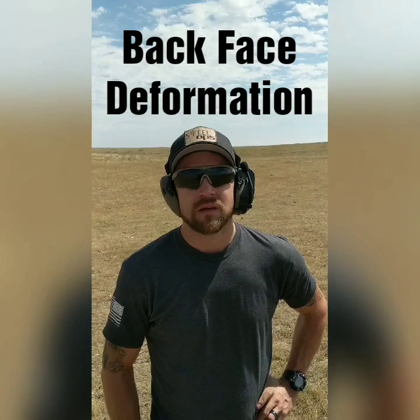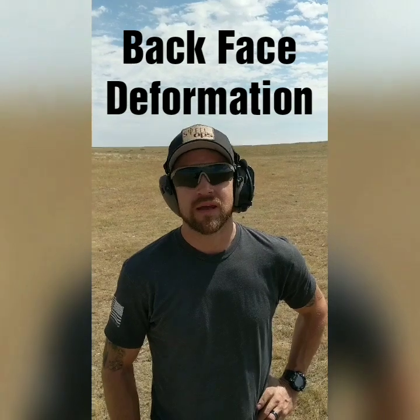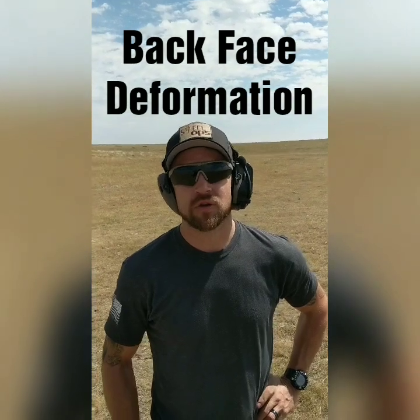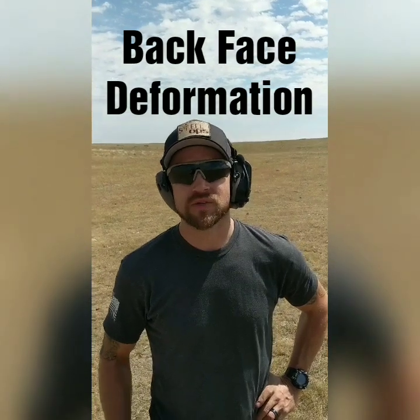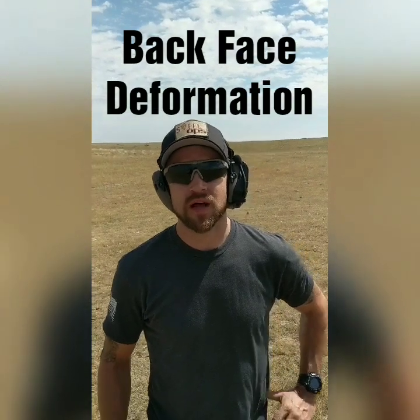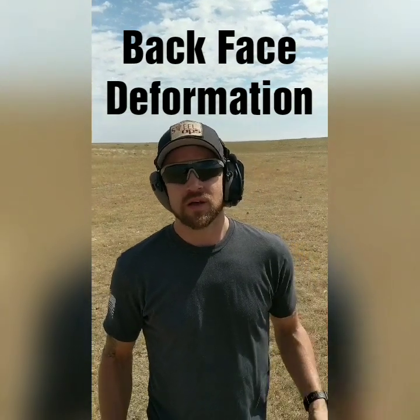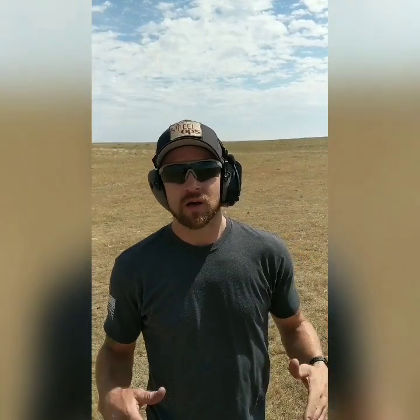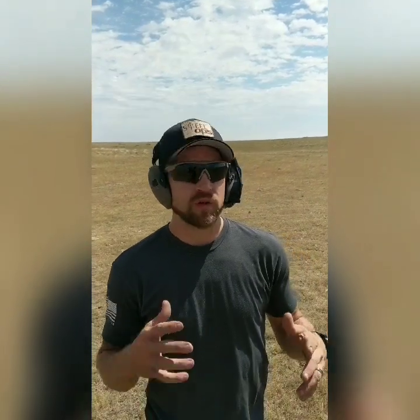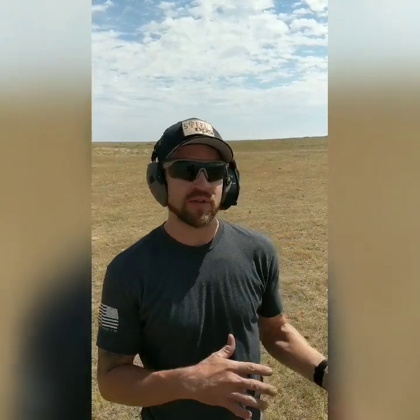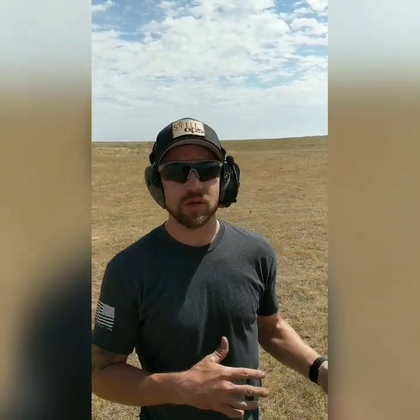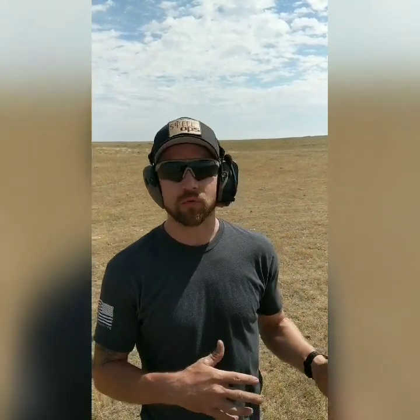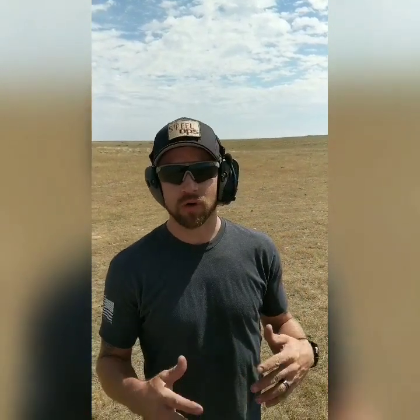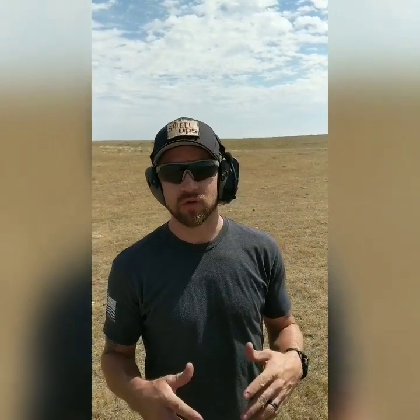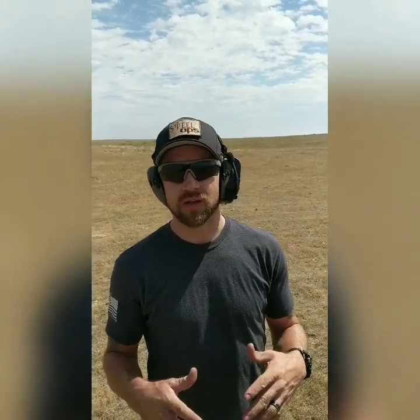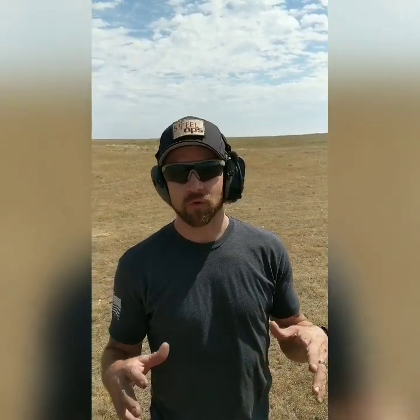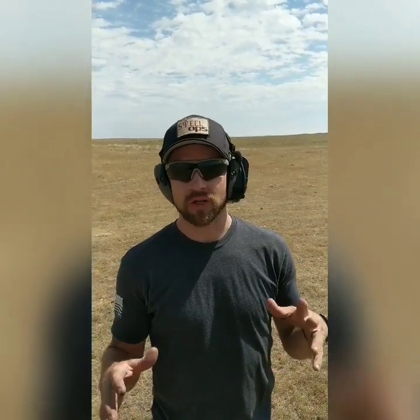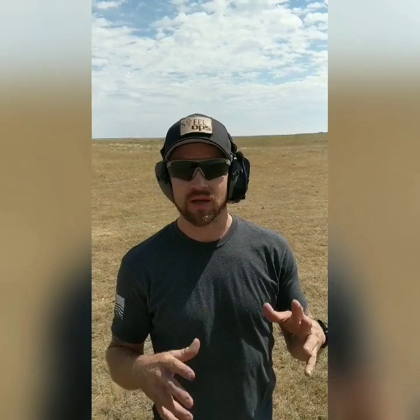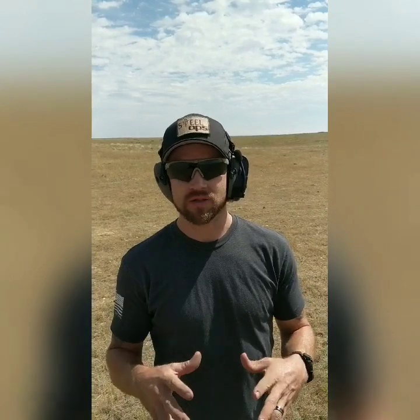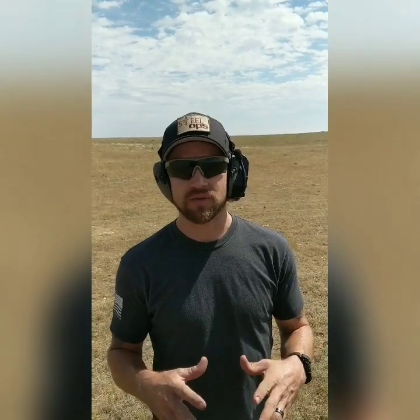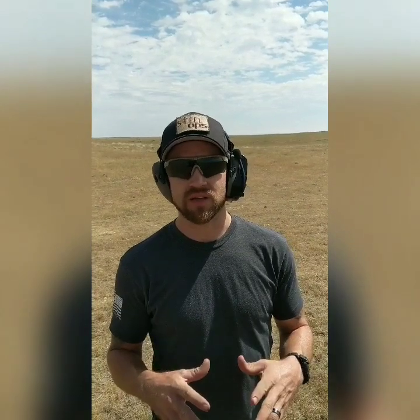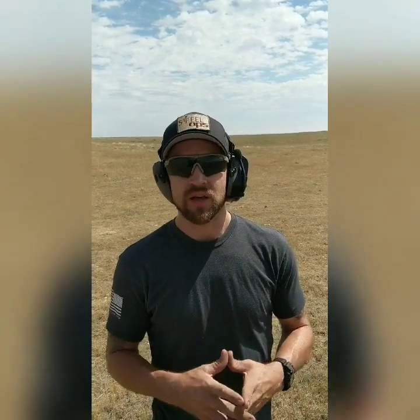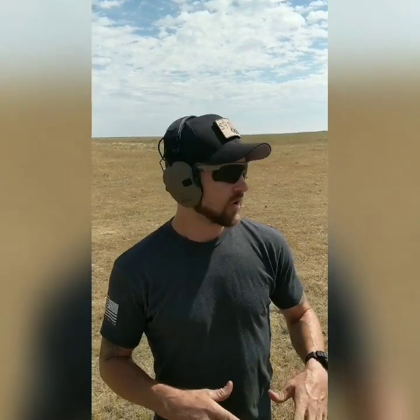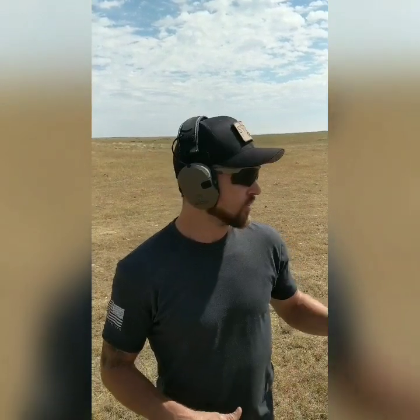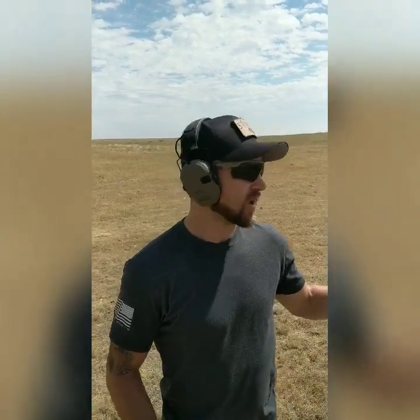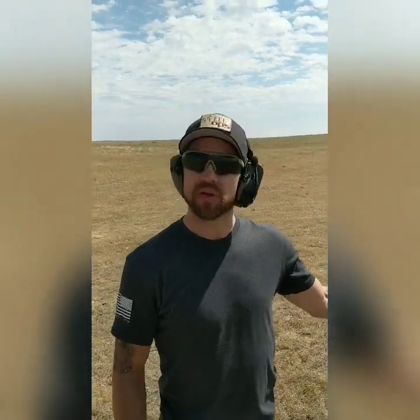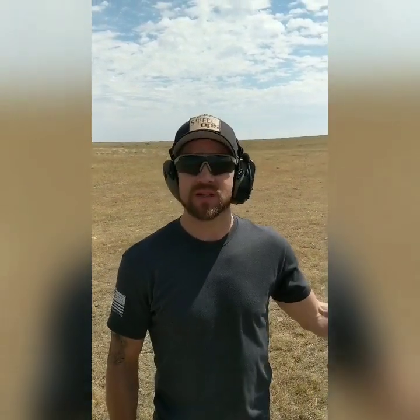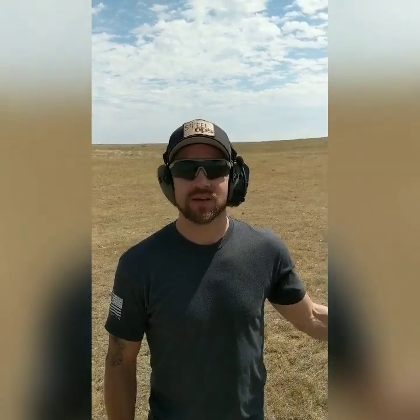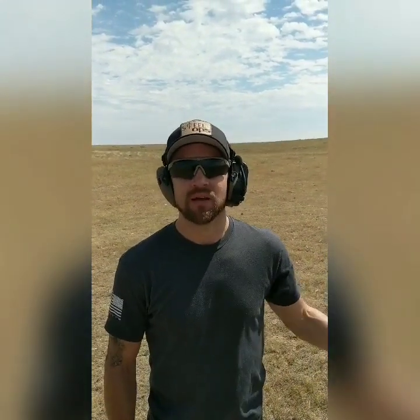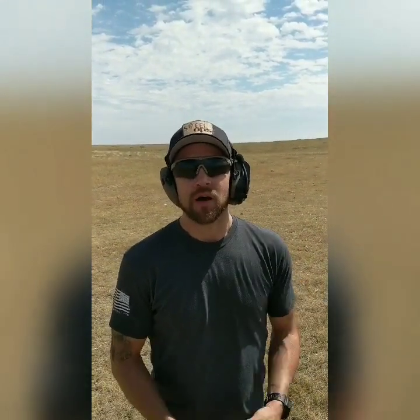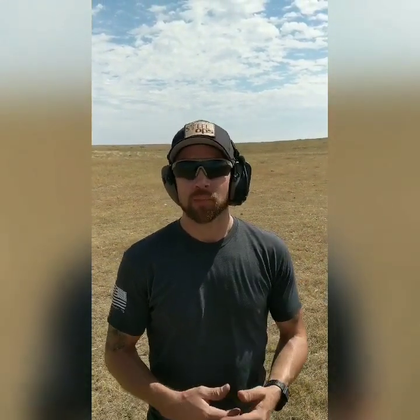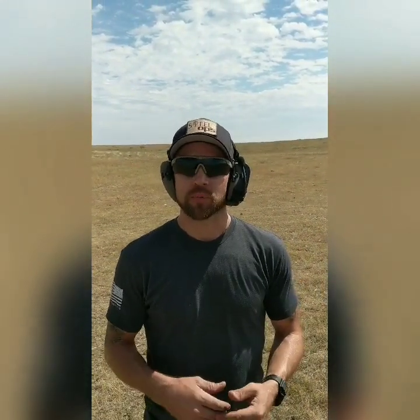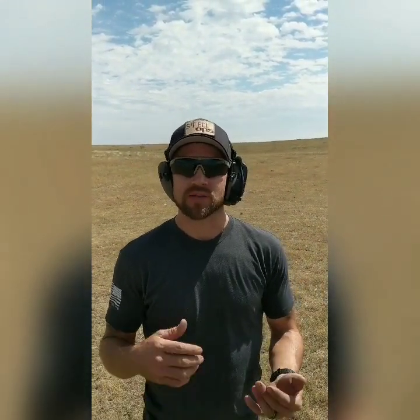Hey guys, Joe here with Steel Ops. We've done this video before, but we're going to do it again for Instagram TV. We're going to do a clay ballistic test today on a couple different plates.